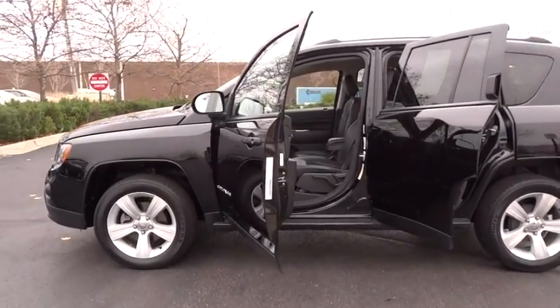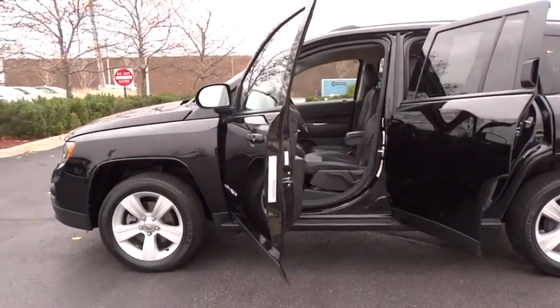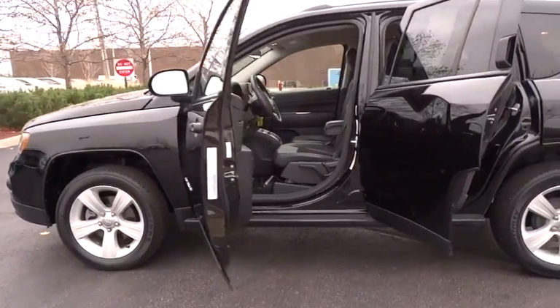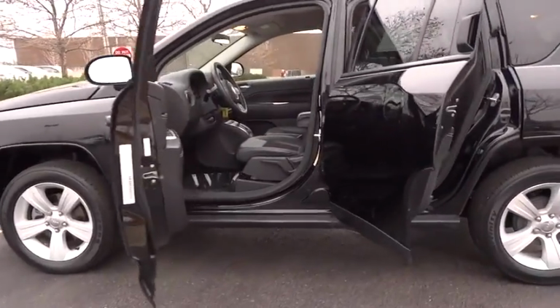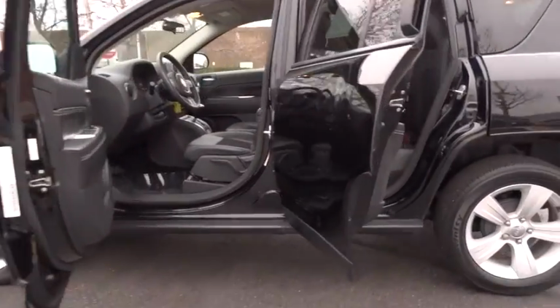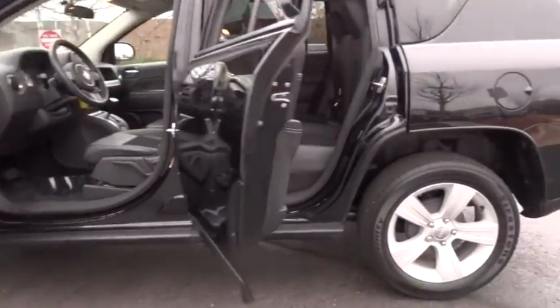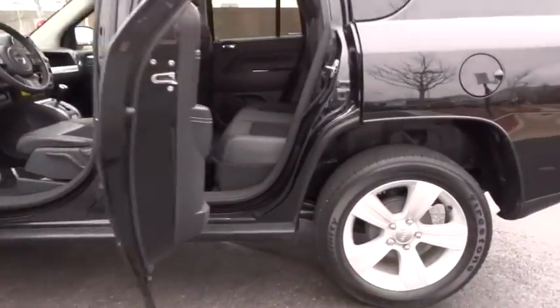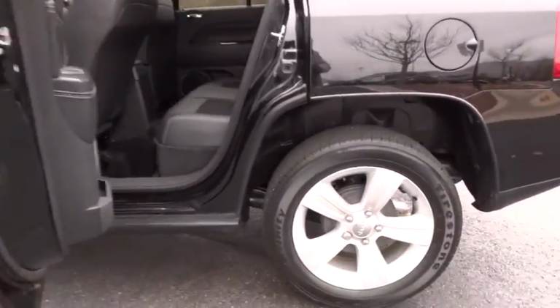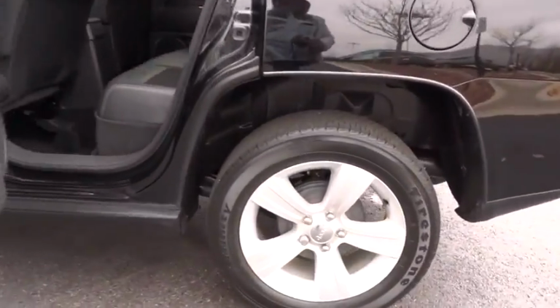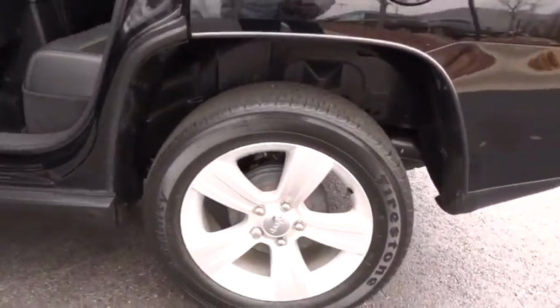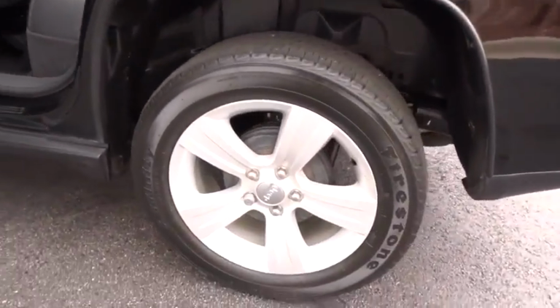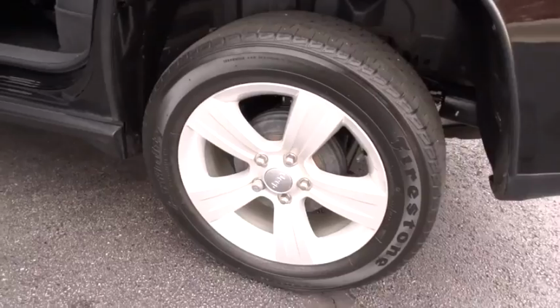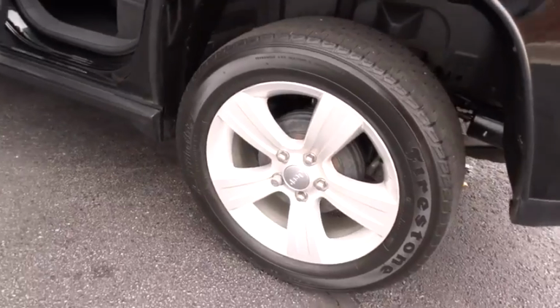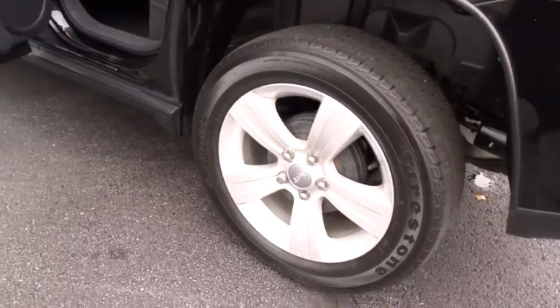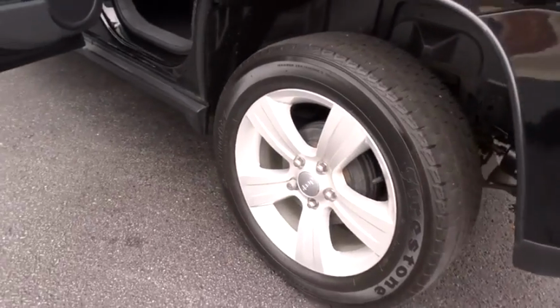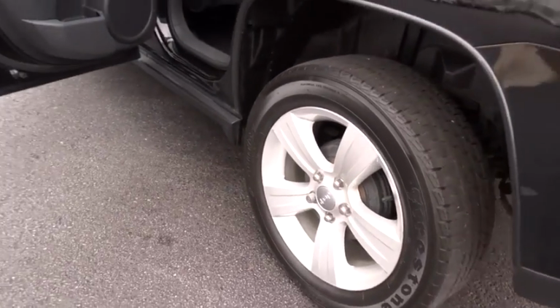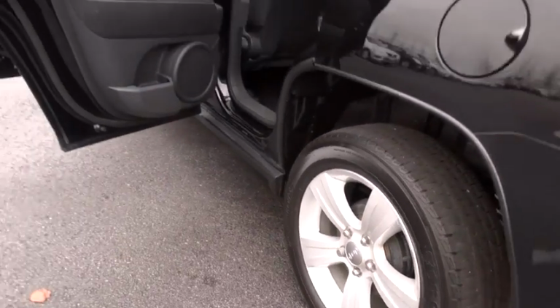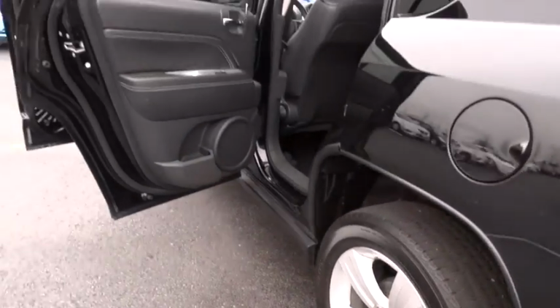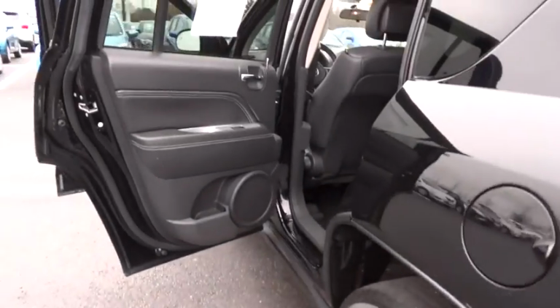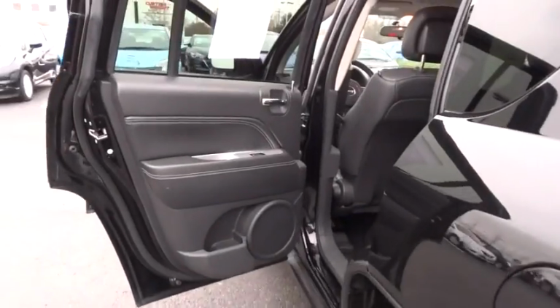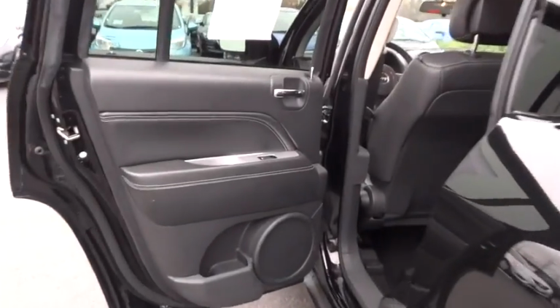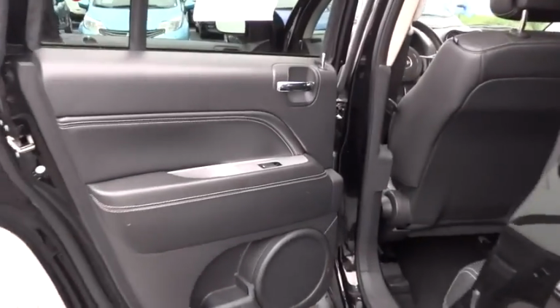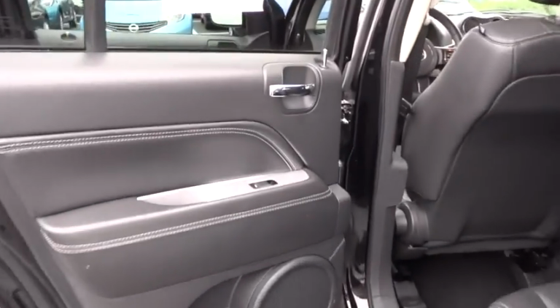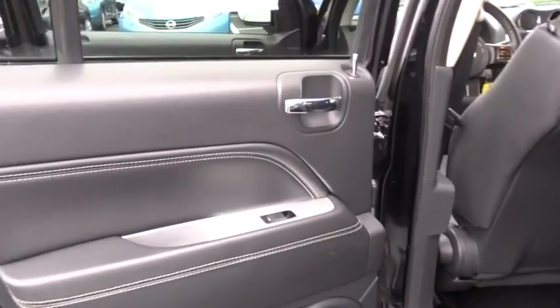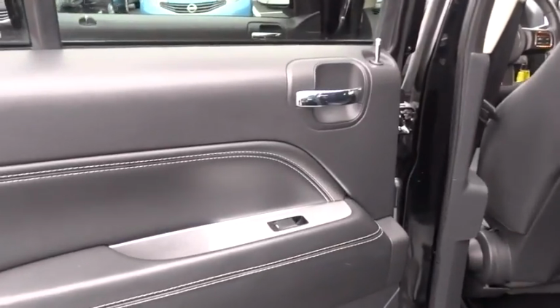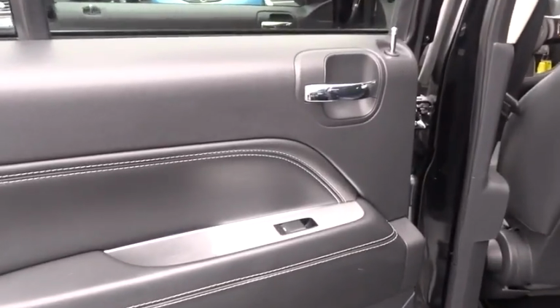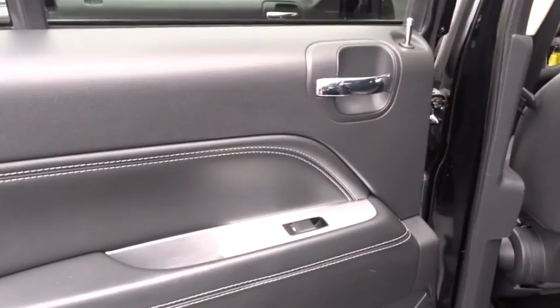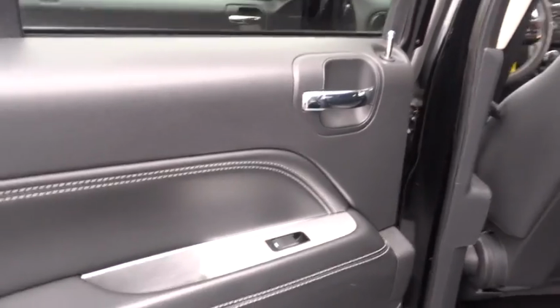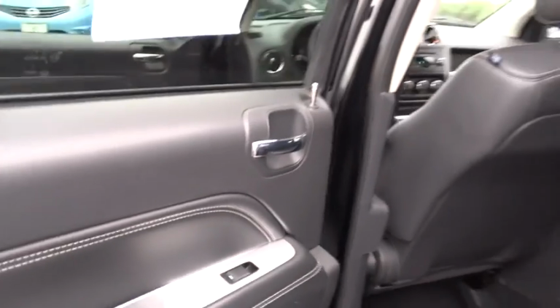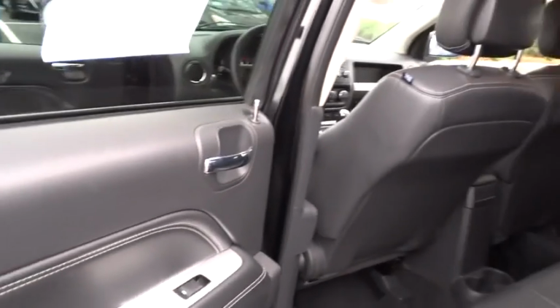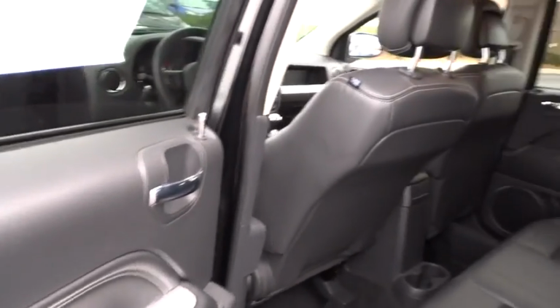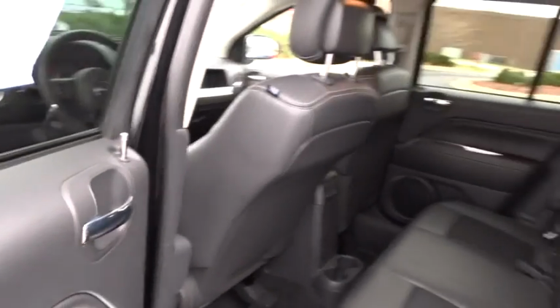Aluminum wheels, floor mats, rear defrost, AM-FM stereo radio, front wheel drive, CD player, power door locks, fog lamps, child safety locks, MP3 player.